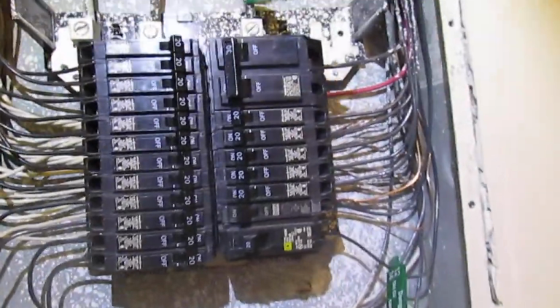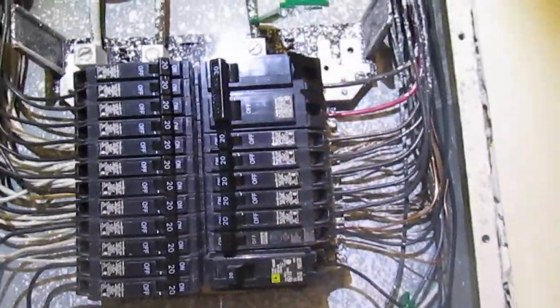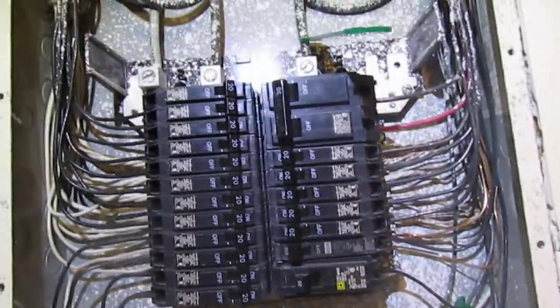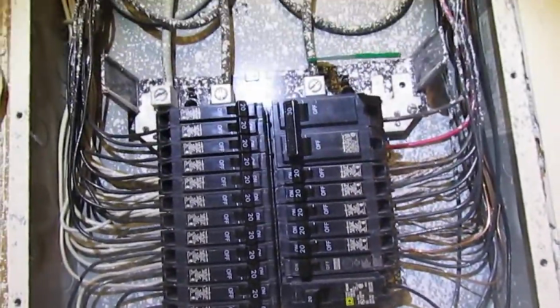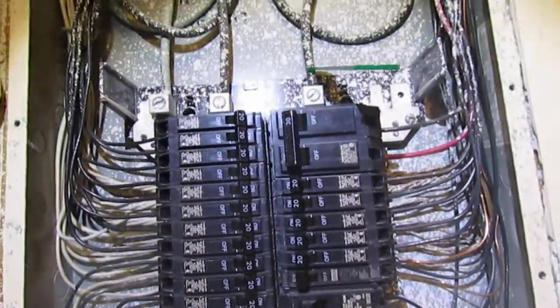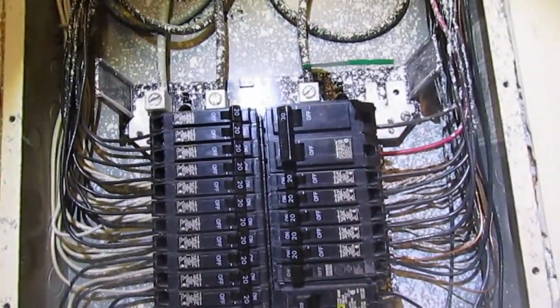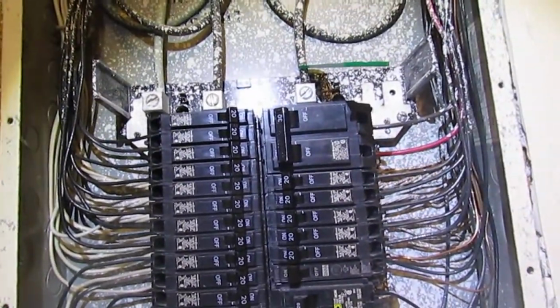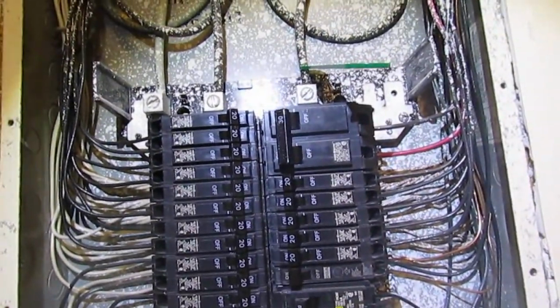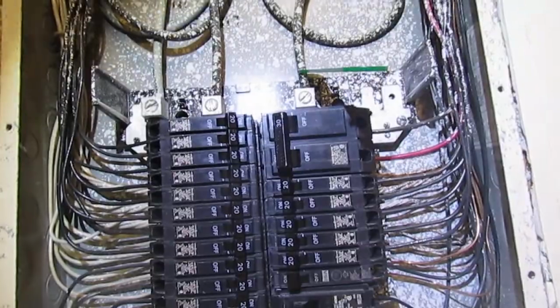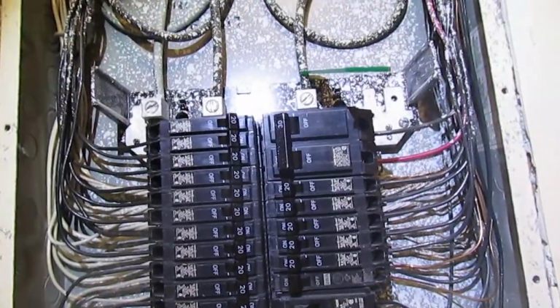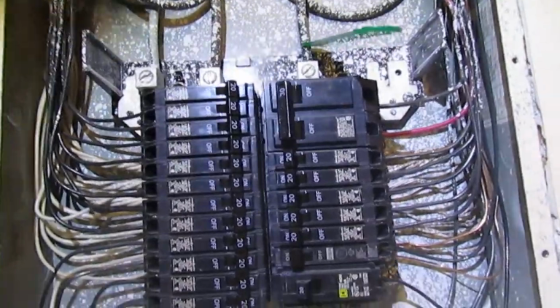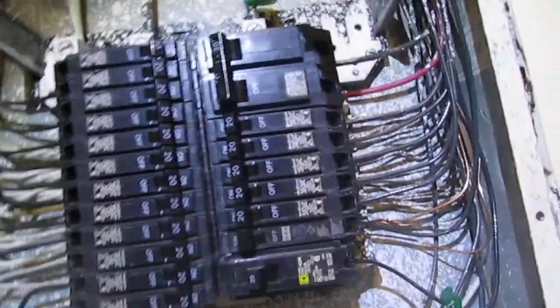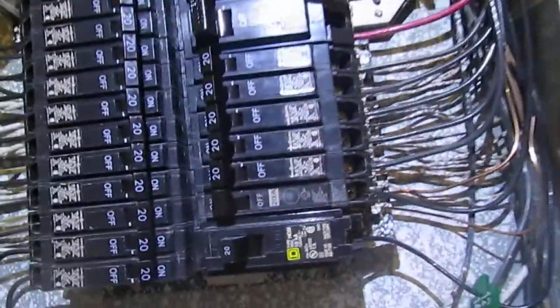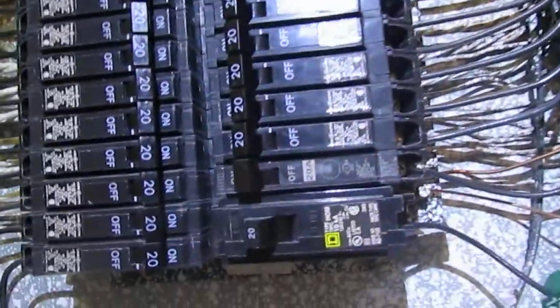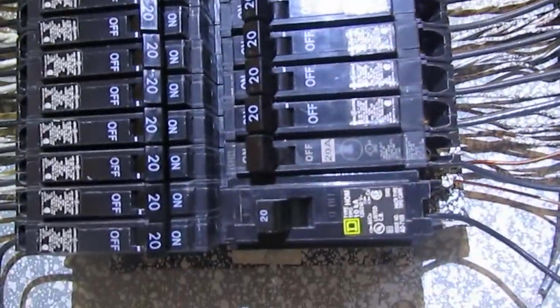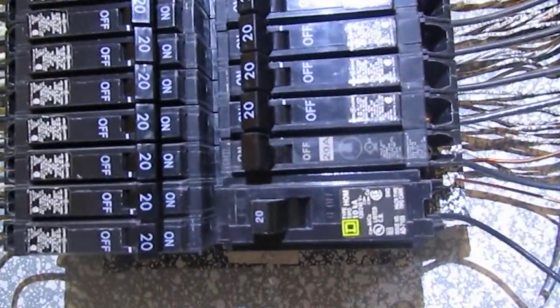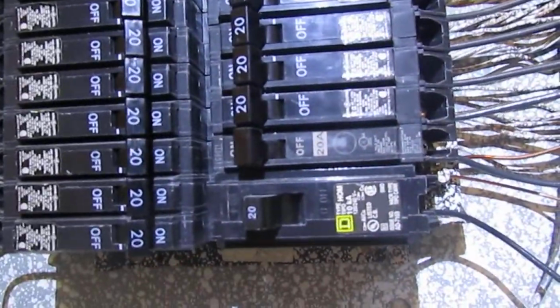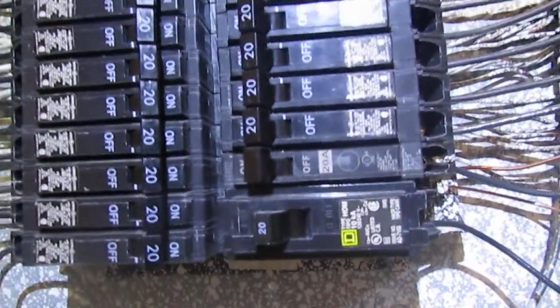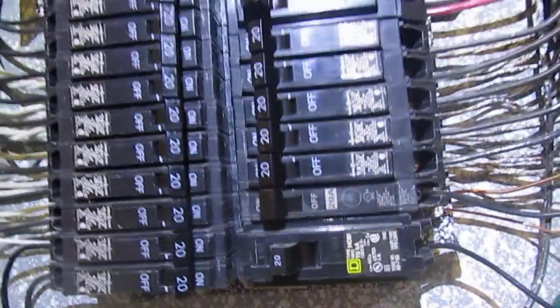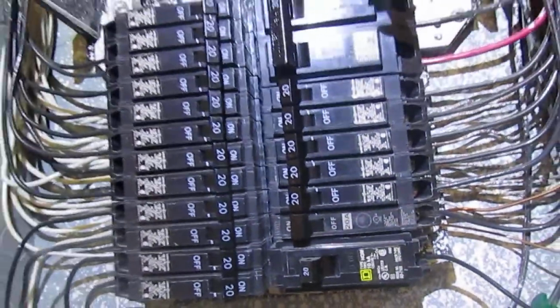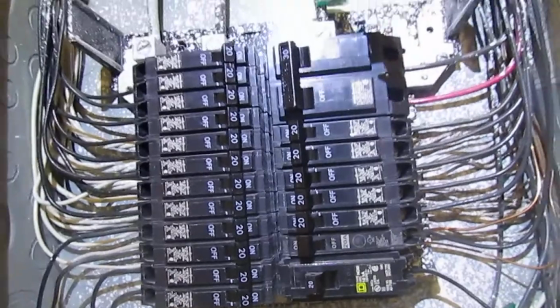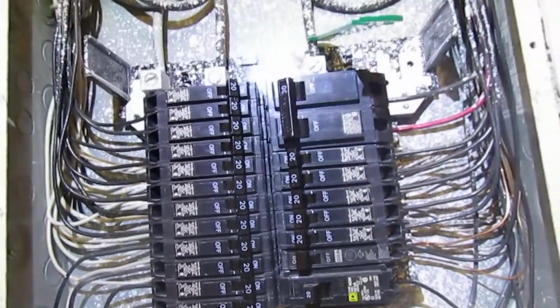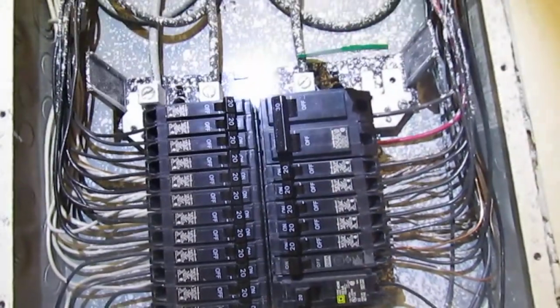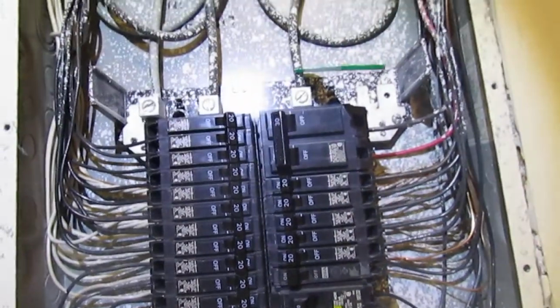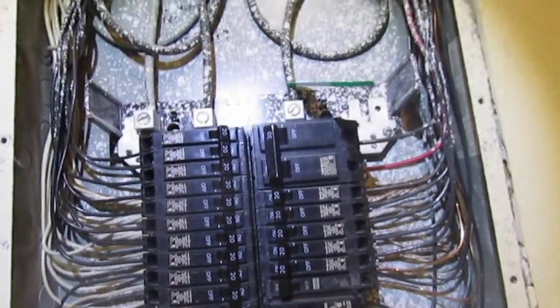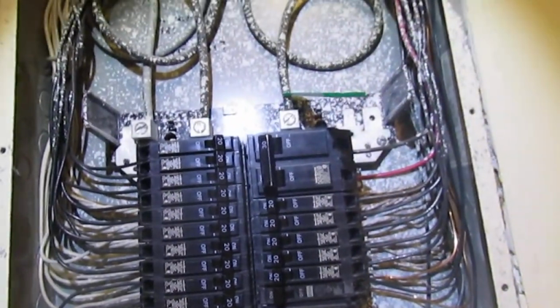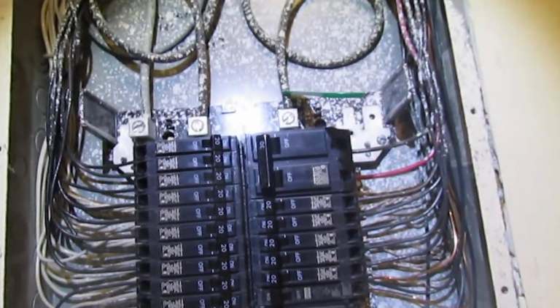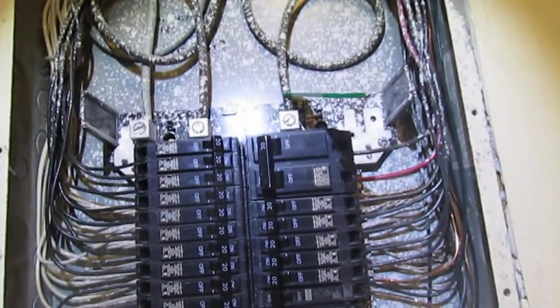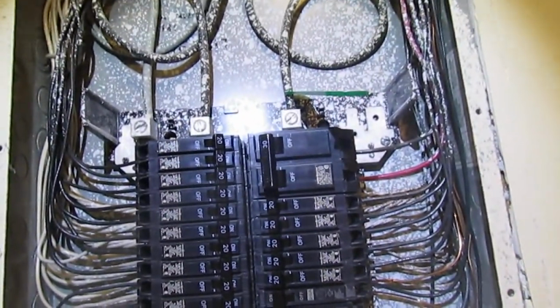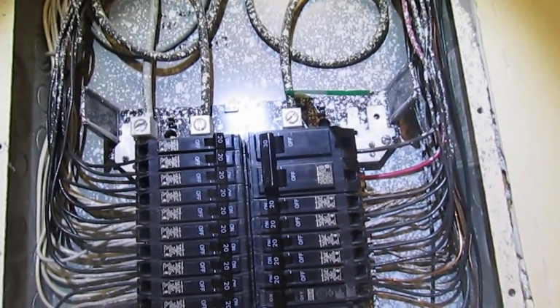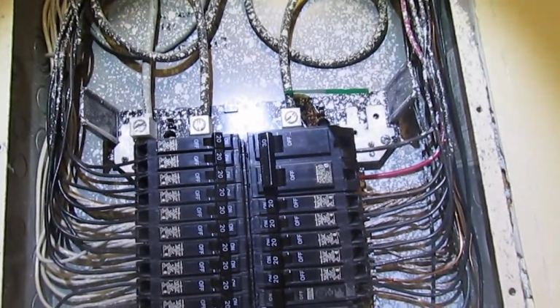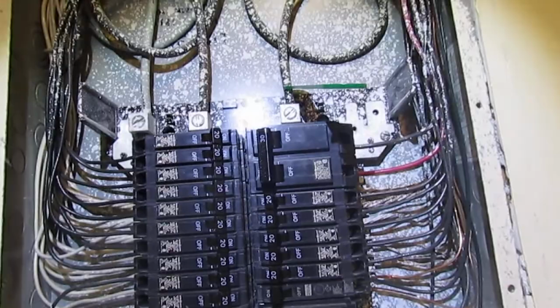Also, this is a General Electric service panel and it has mismatched breakers in it — this is a Square D breaker. Most manufacturers of these panel boxes require that only their brand be used in them.